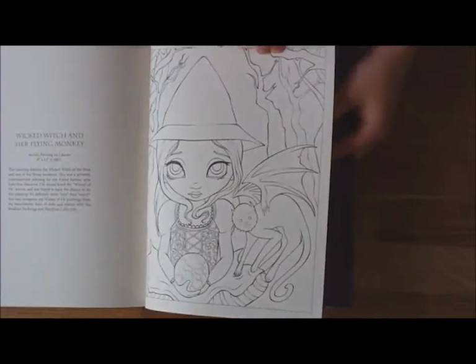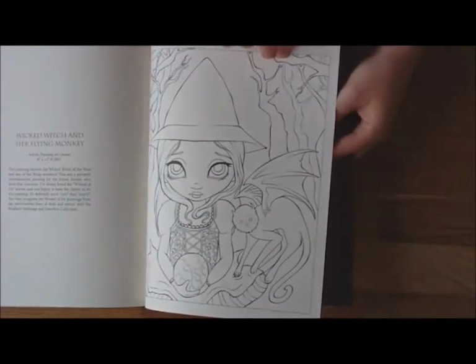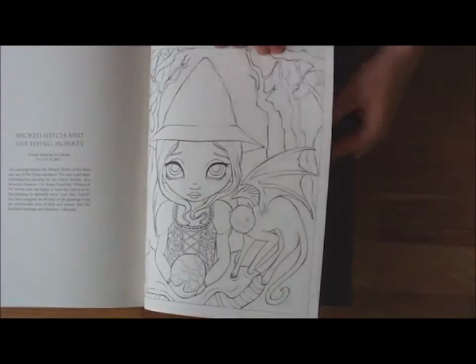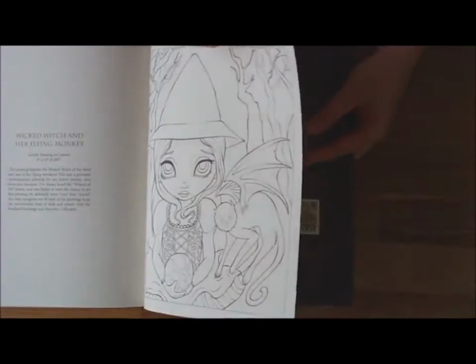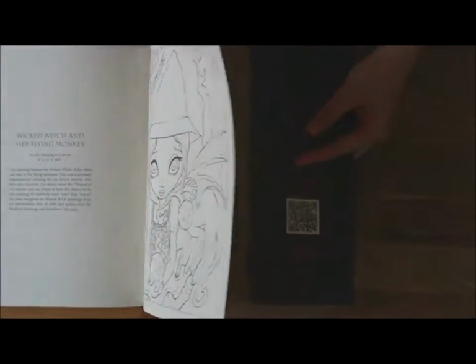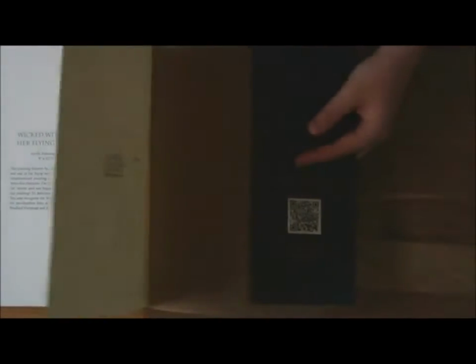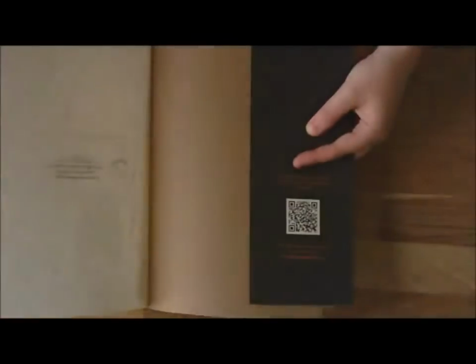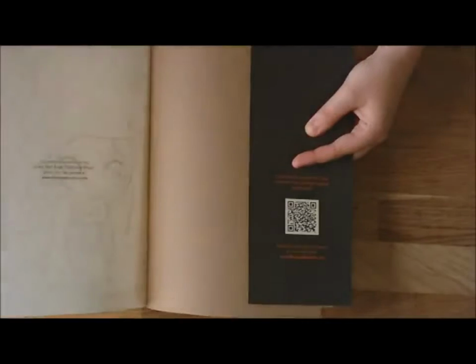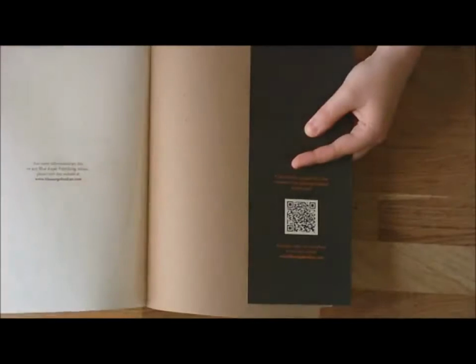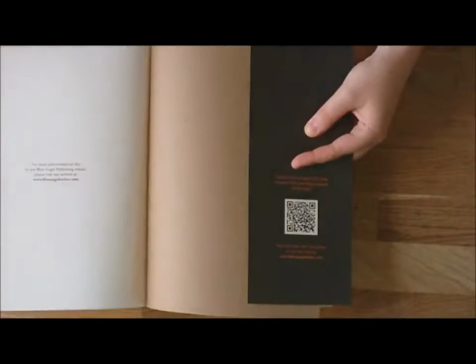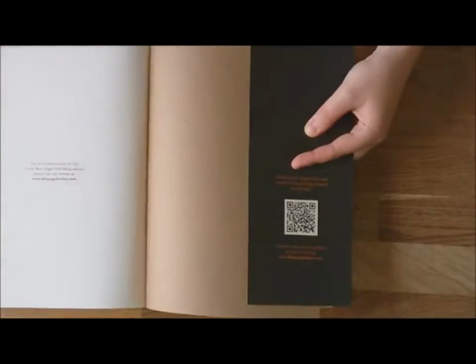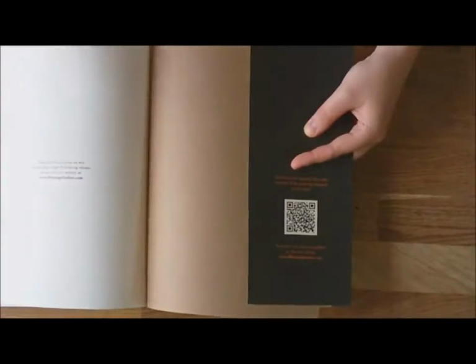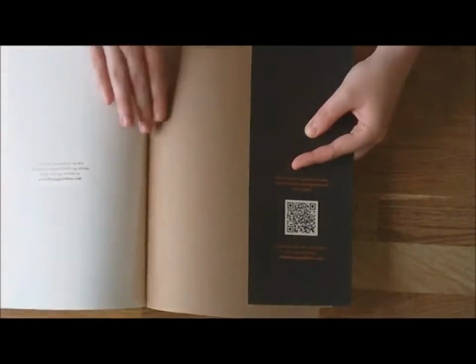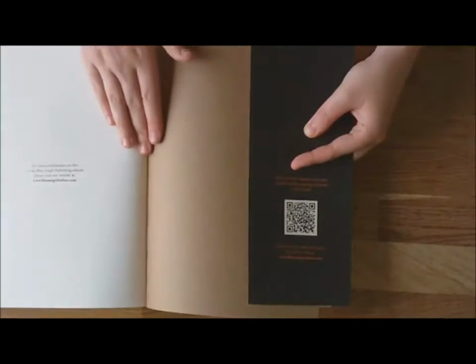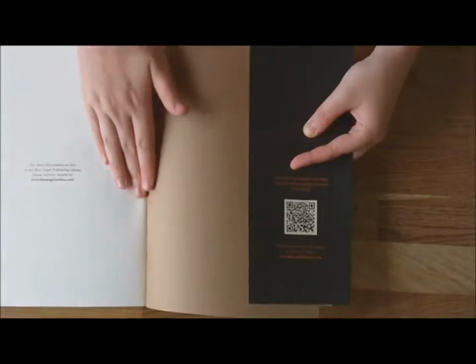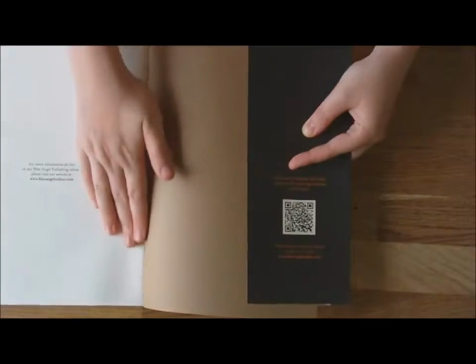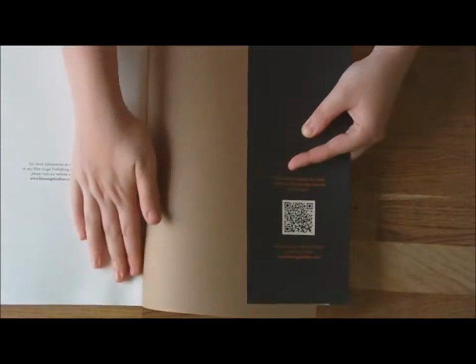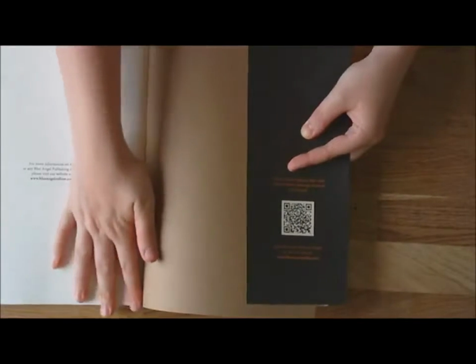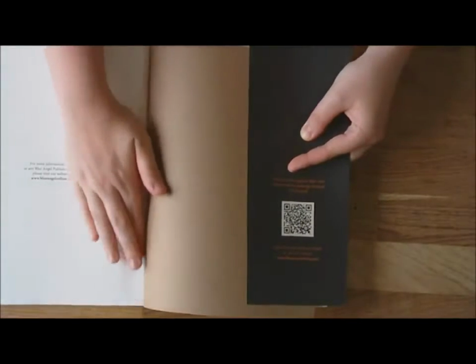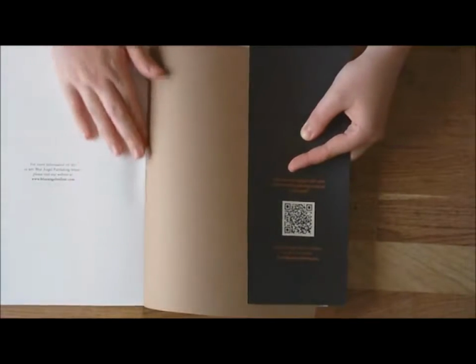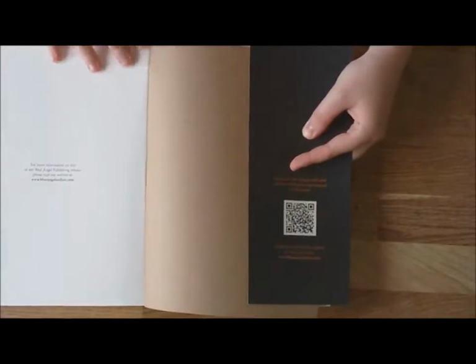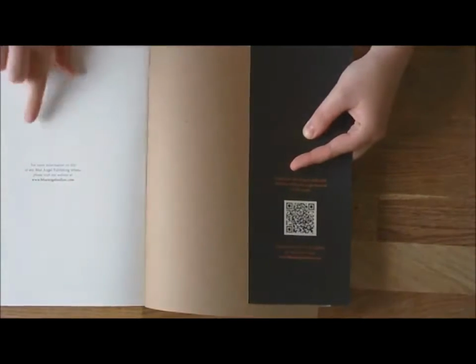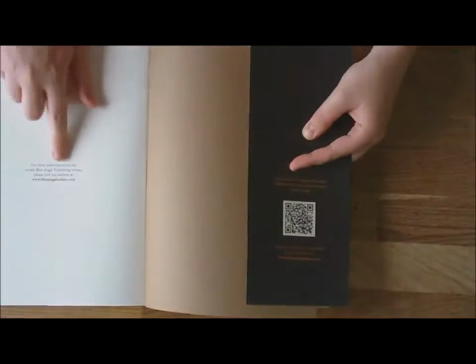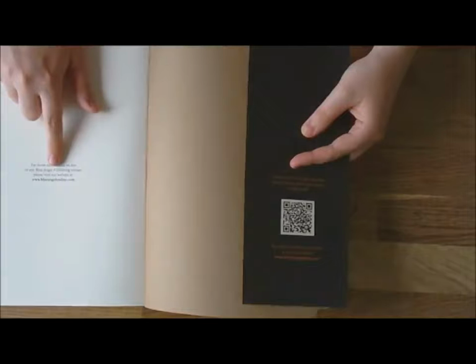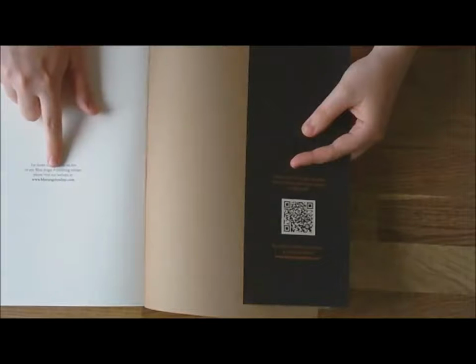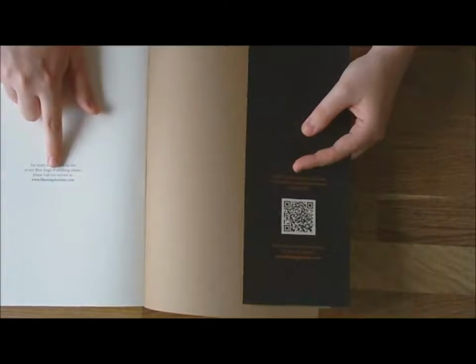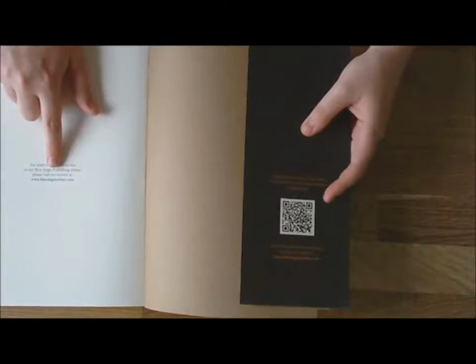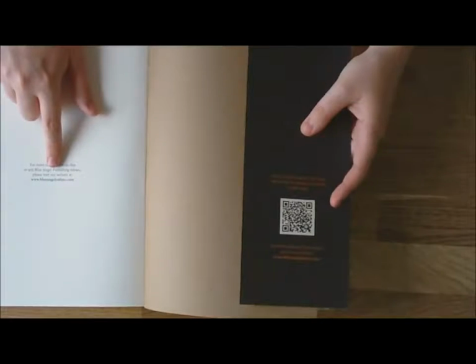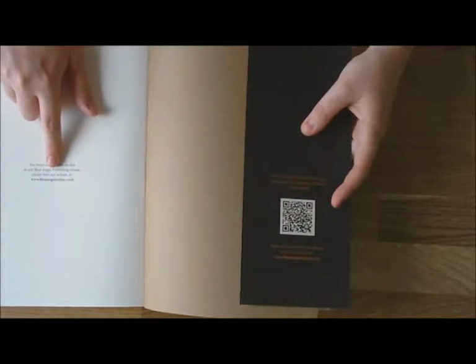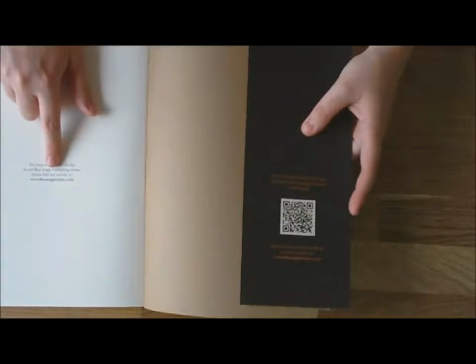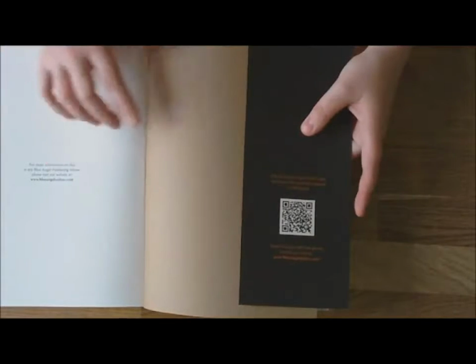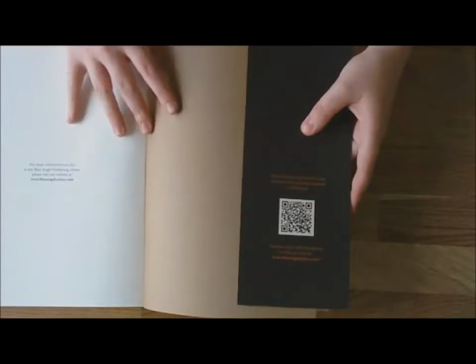And a witch and a flying monkey to finish off with. And this page just has a little bit more information about the publisher.